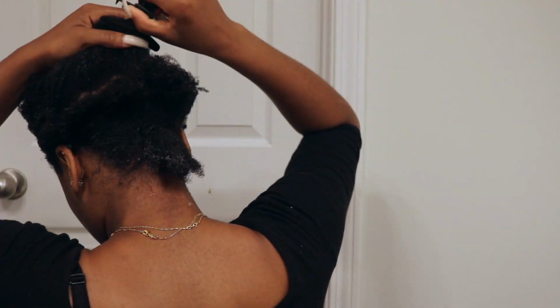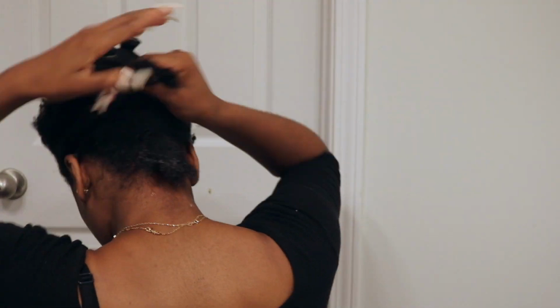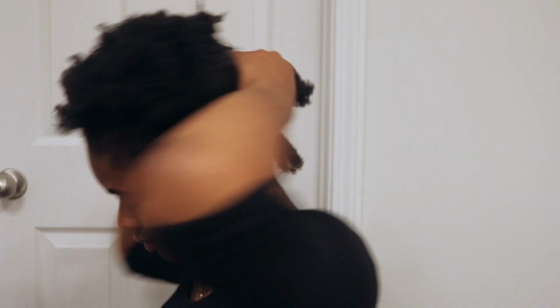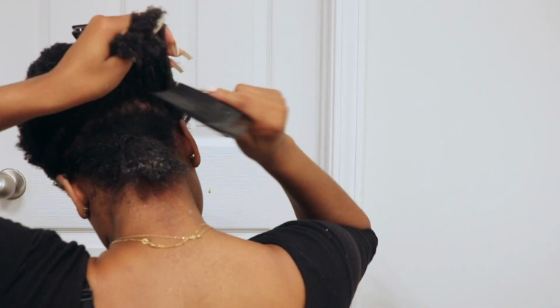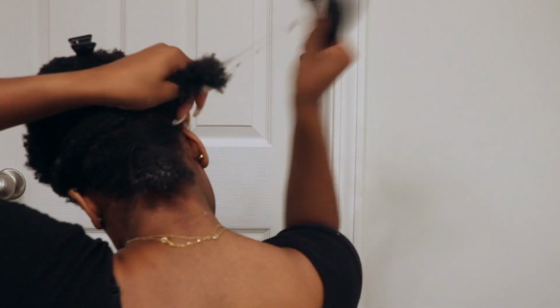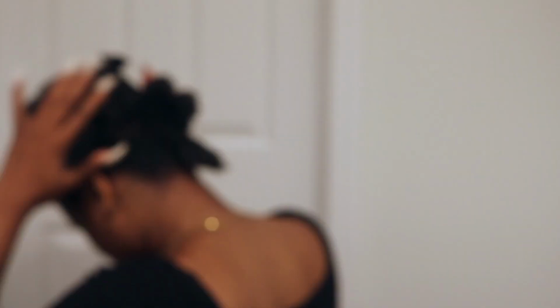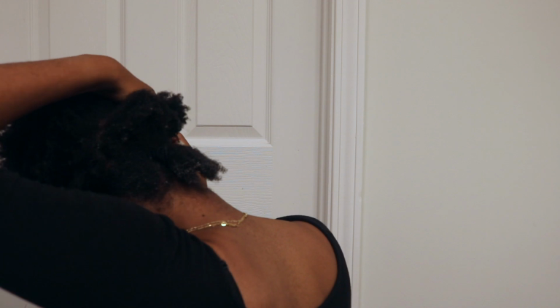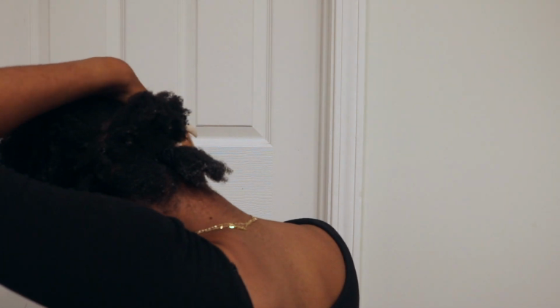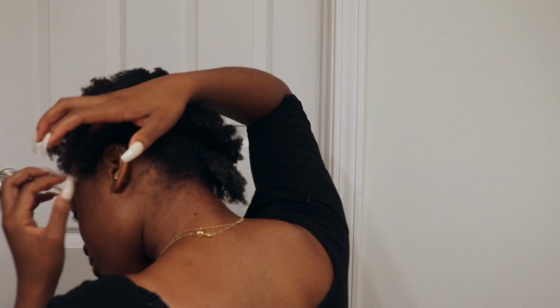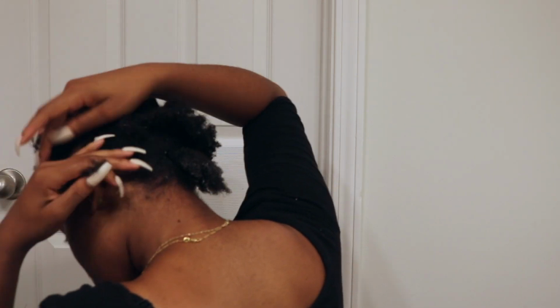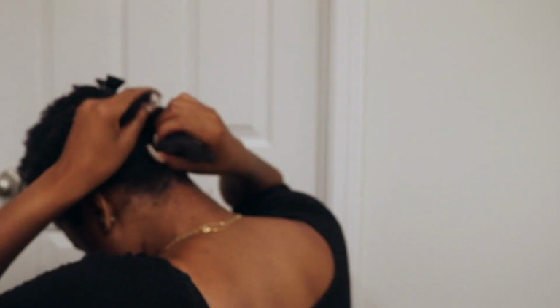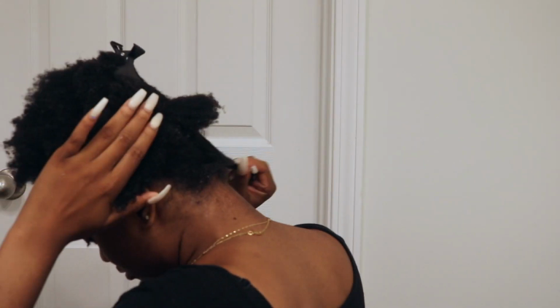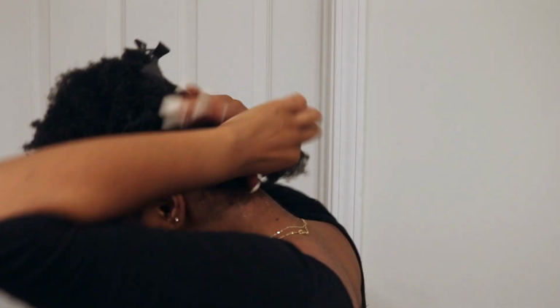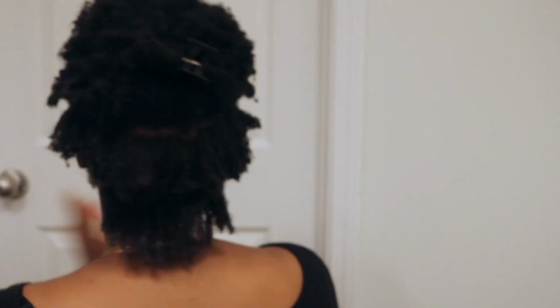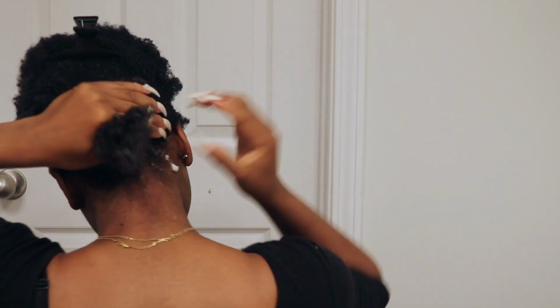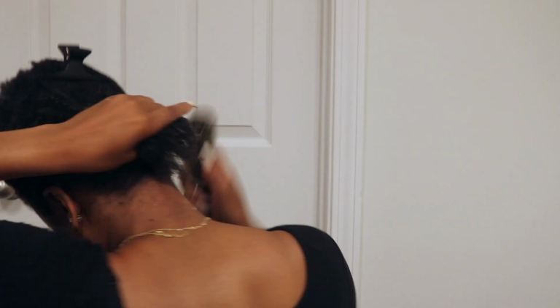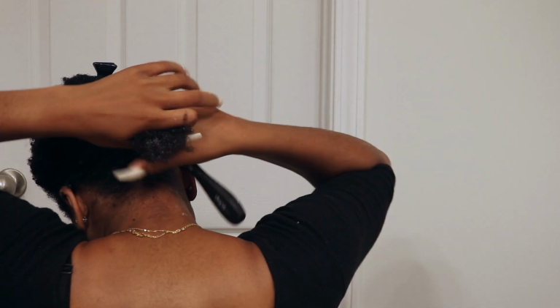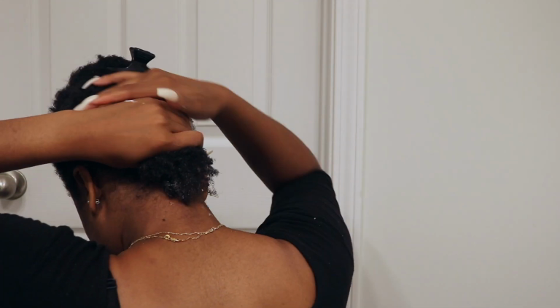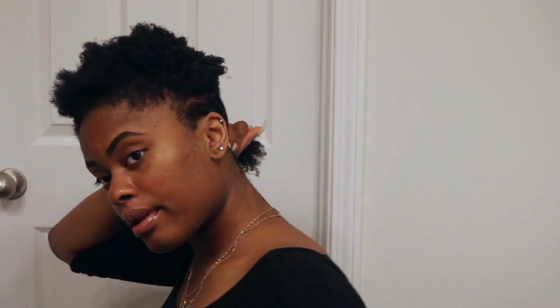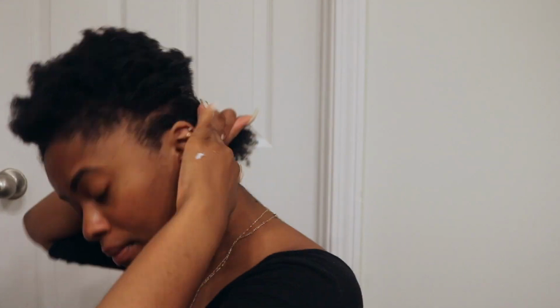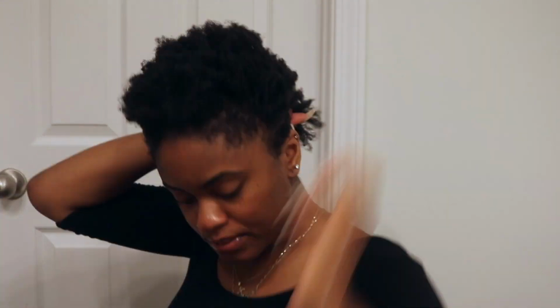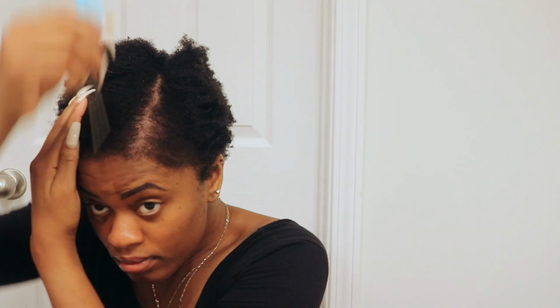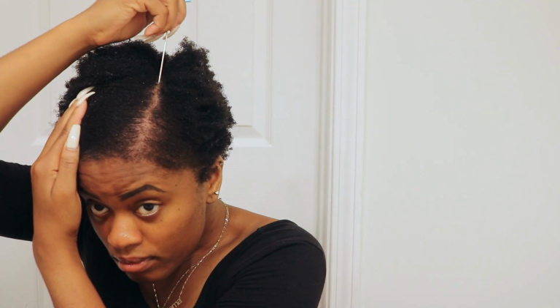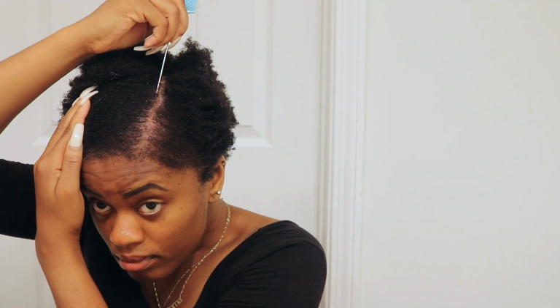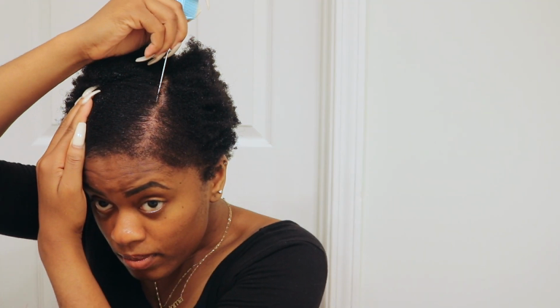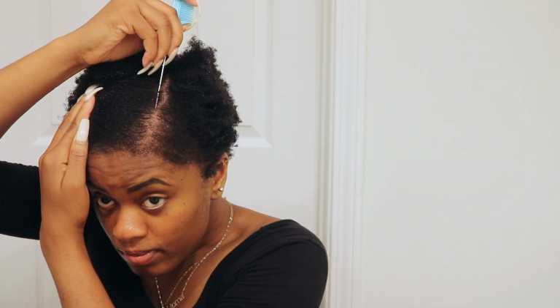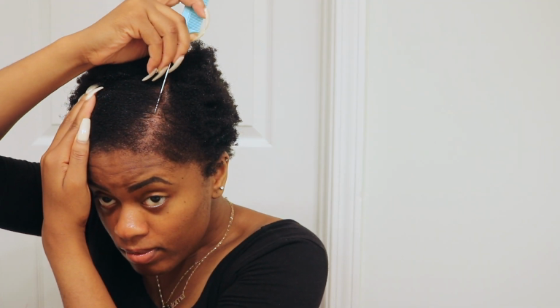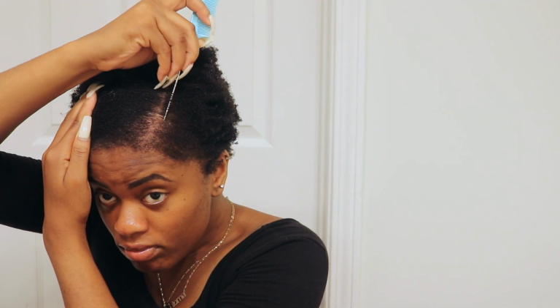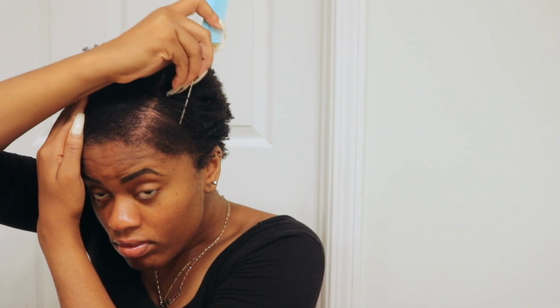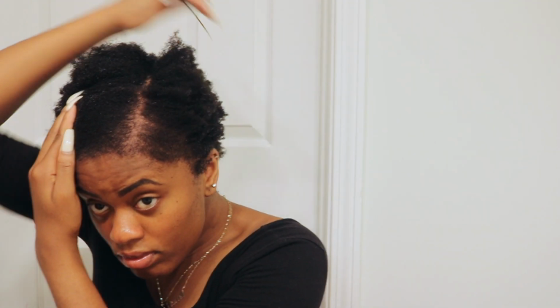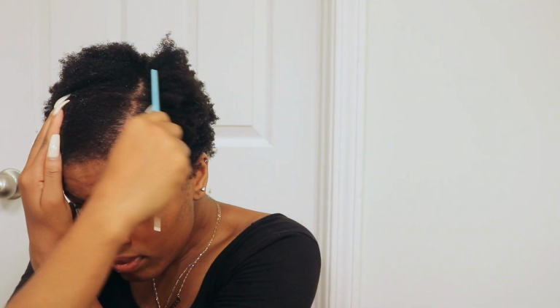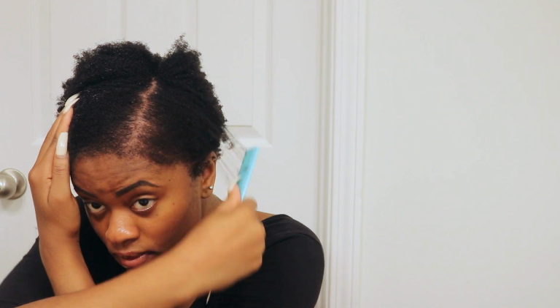I'm starting in the back. Take your time, detangle, get the gel on there, smooth it down because it is a process y'all. Now I'm trying to get my deep part.